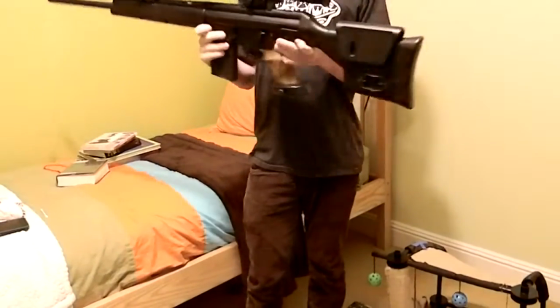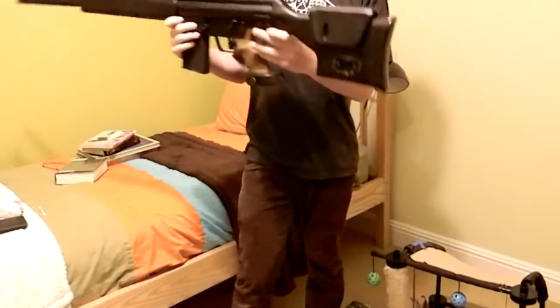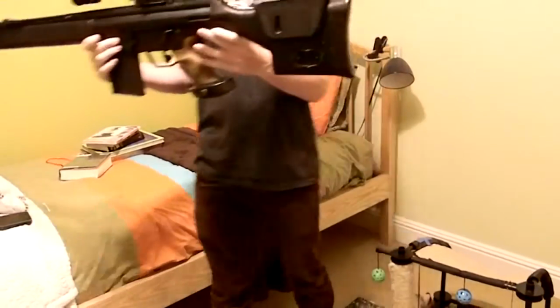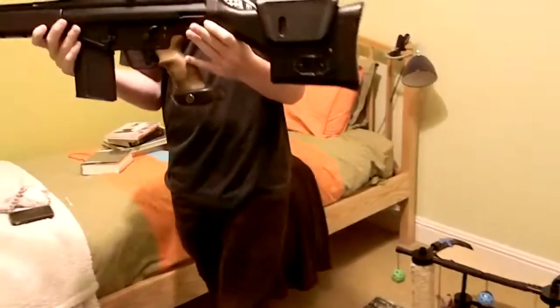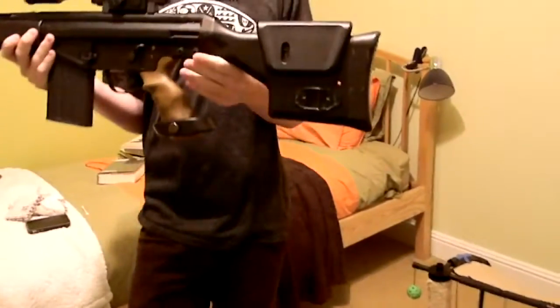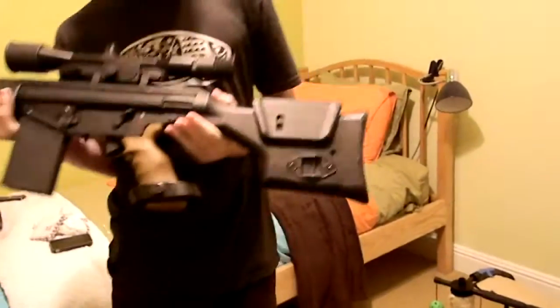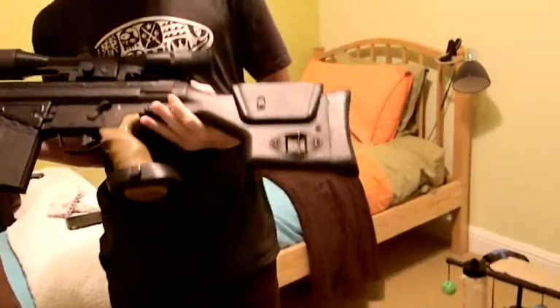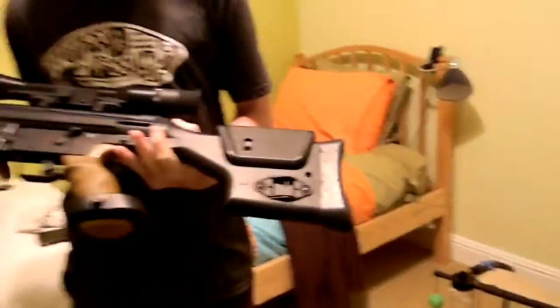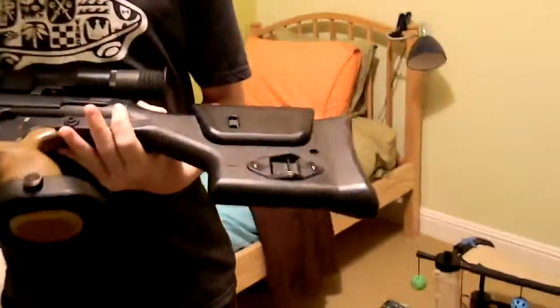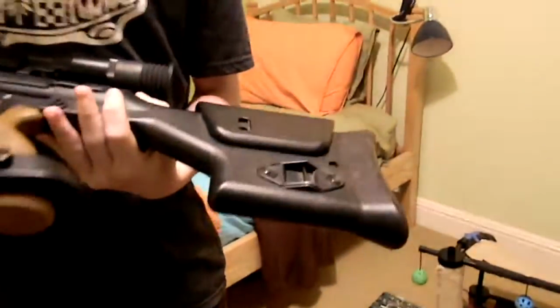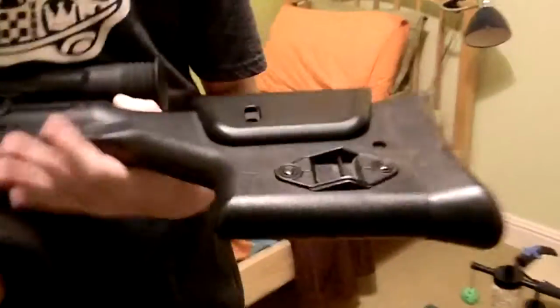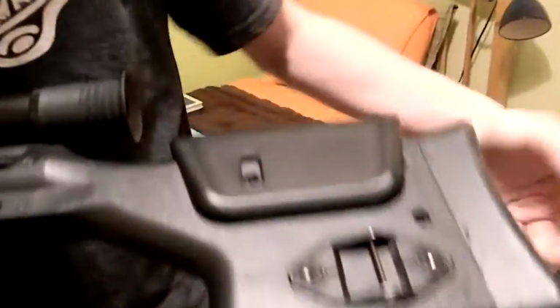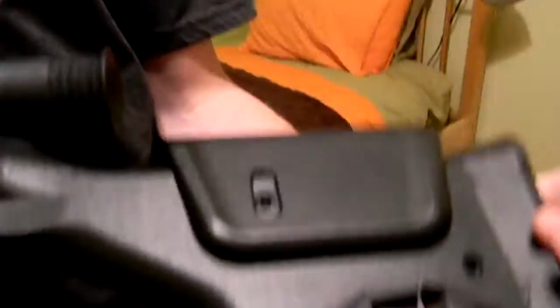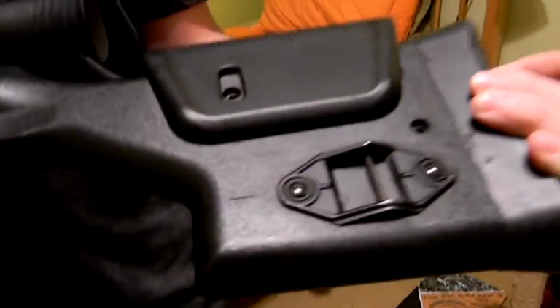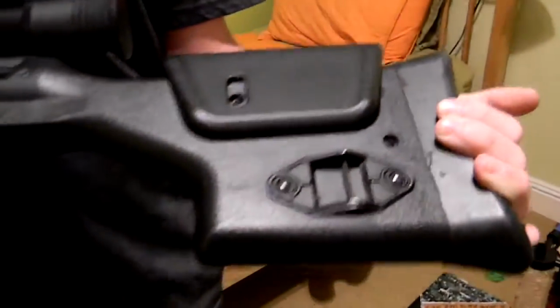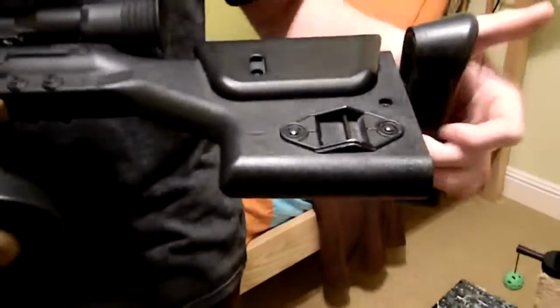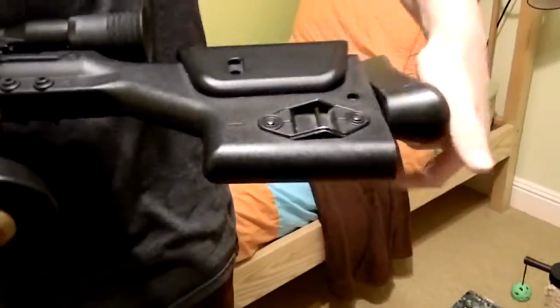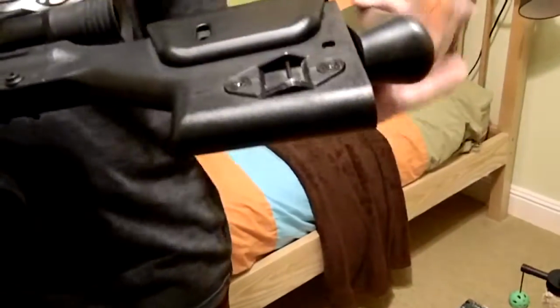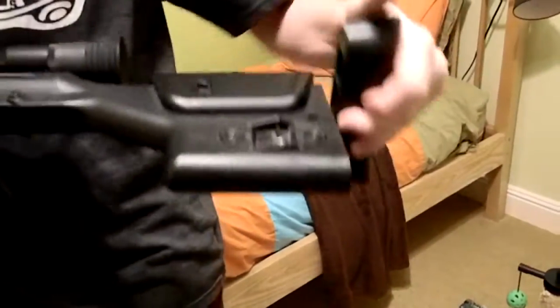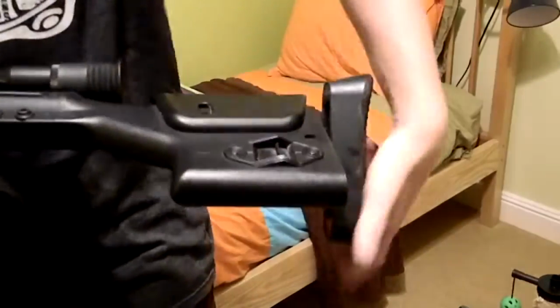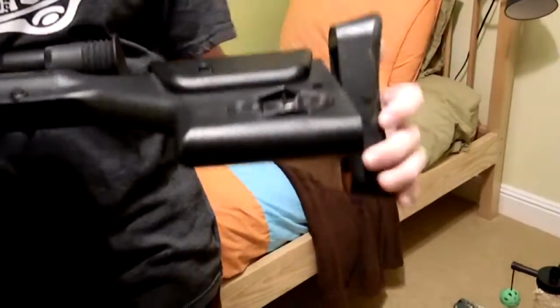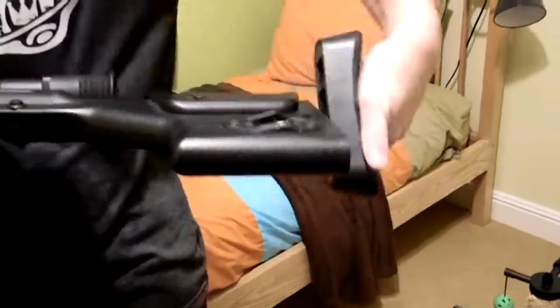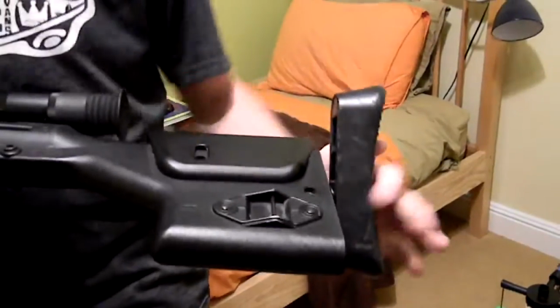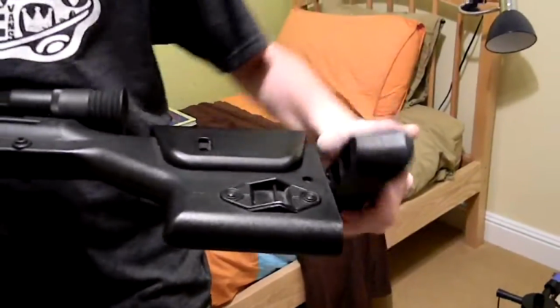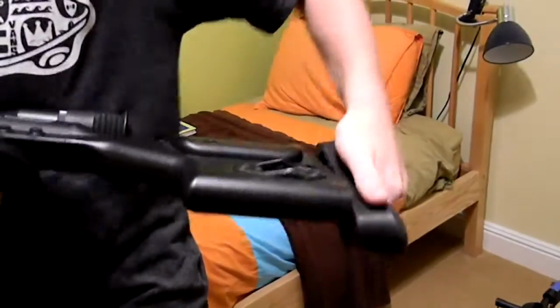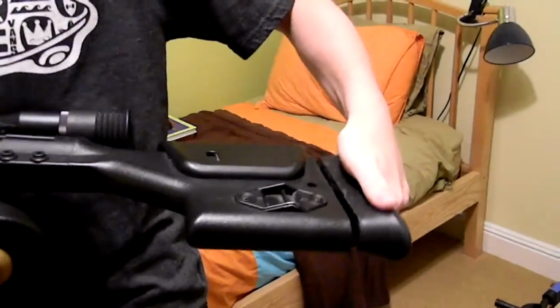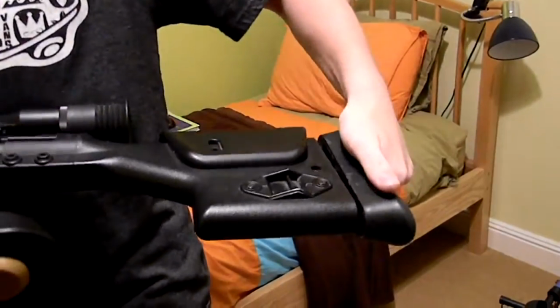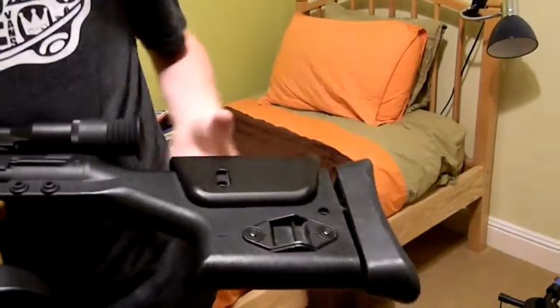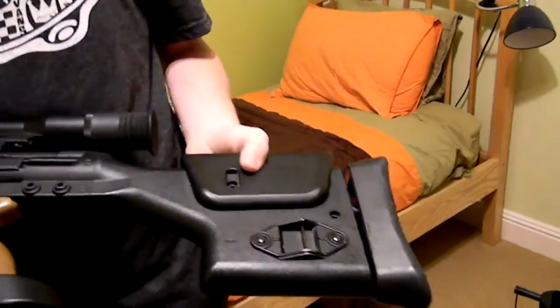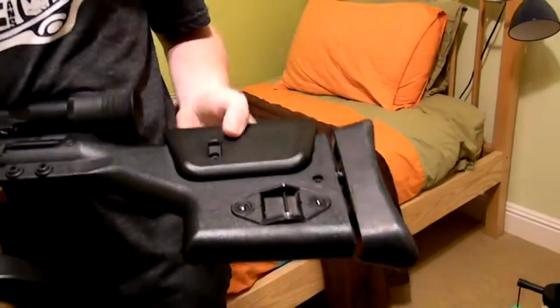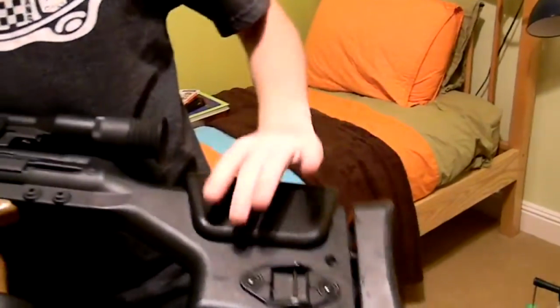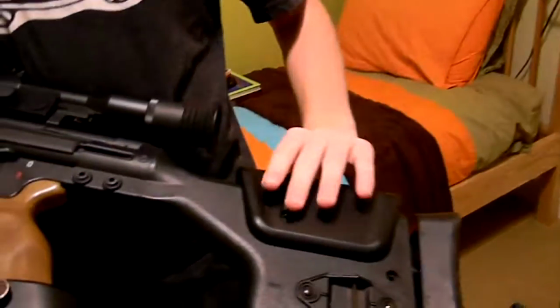So, on the start, you can see here's the stock. It's fully adjustable. You can spin out this if you want it longer, or you can pop this out up and down.